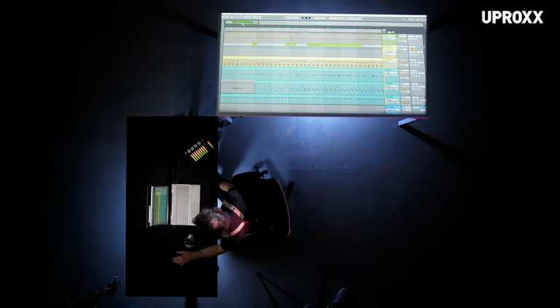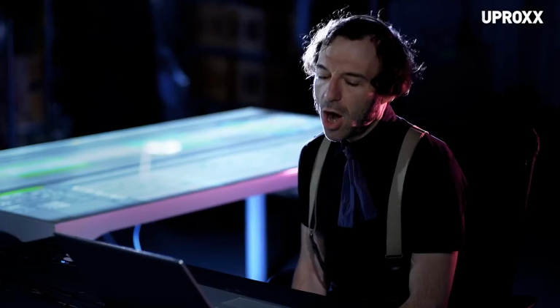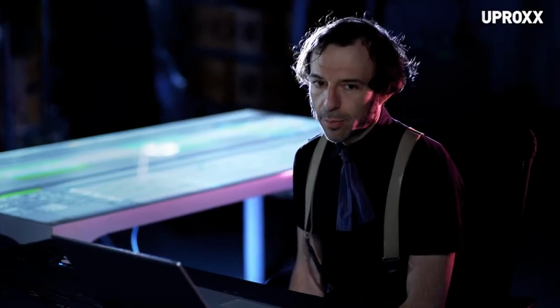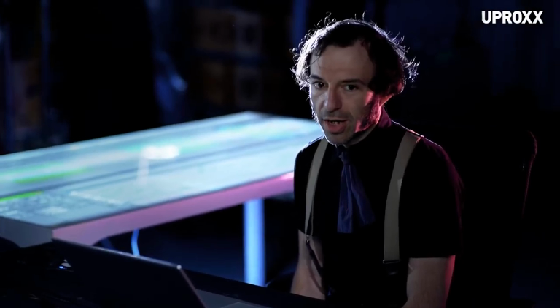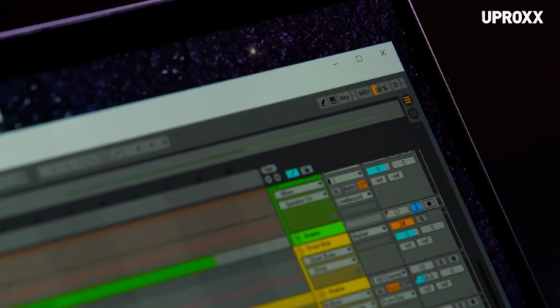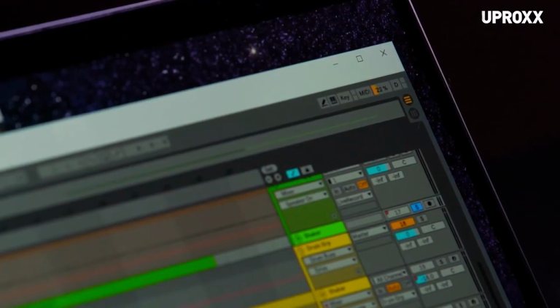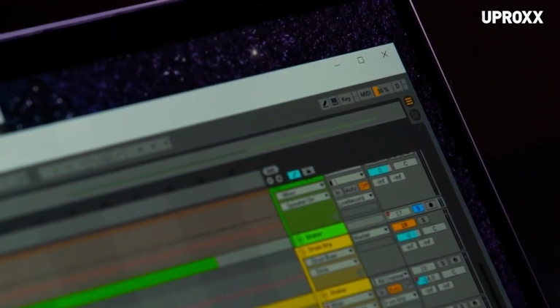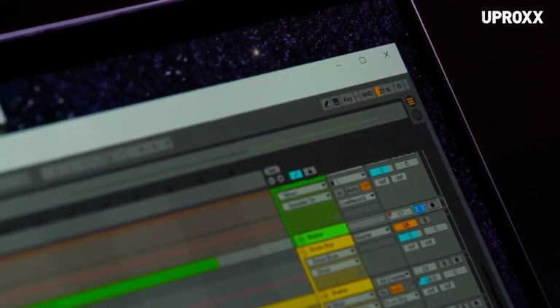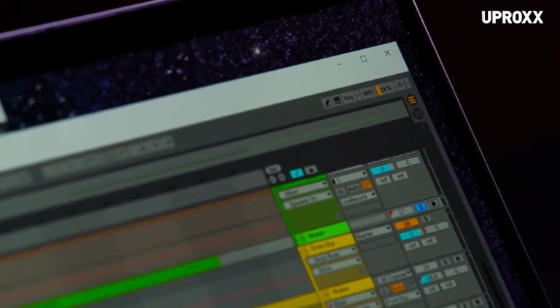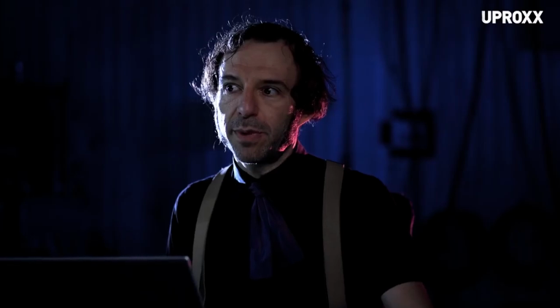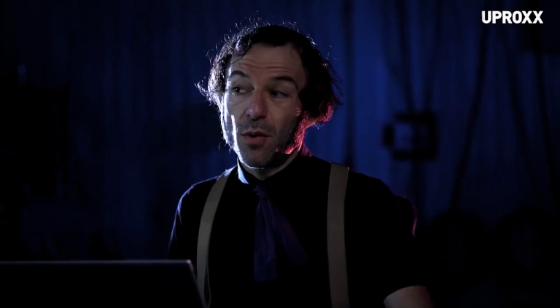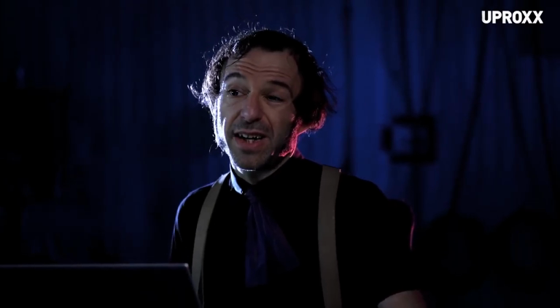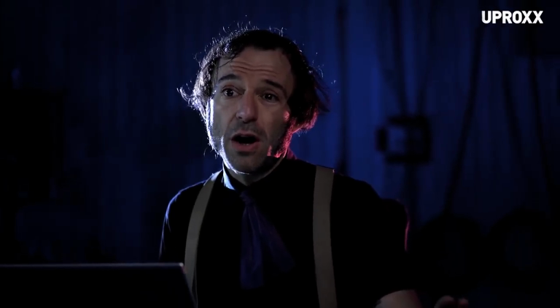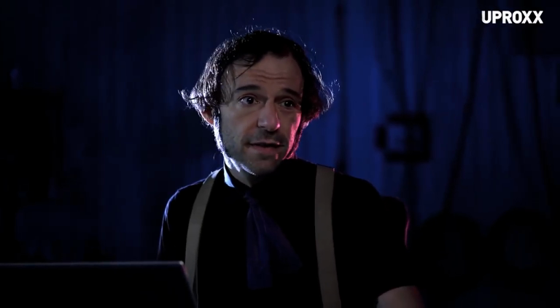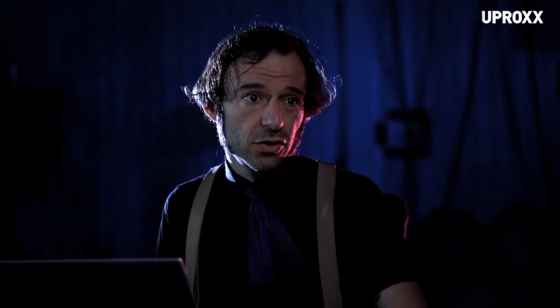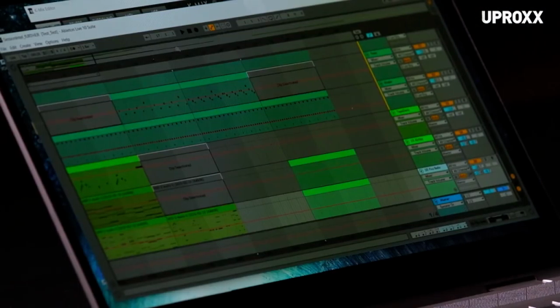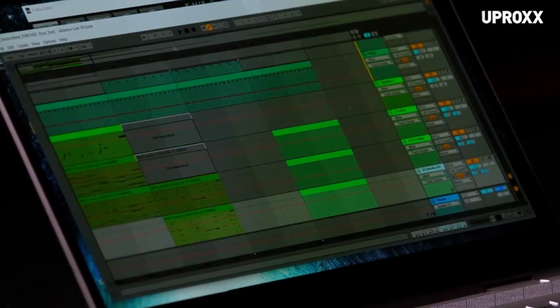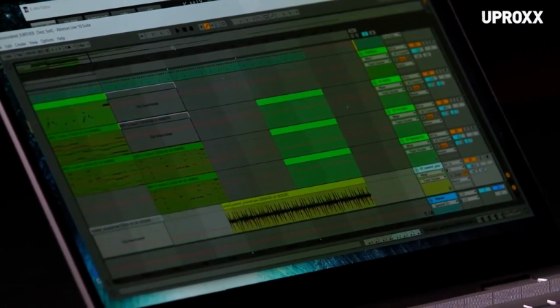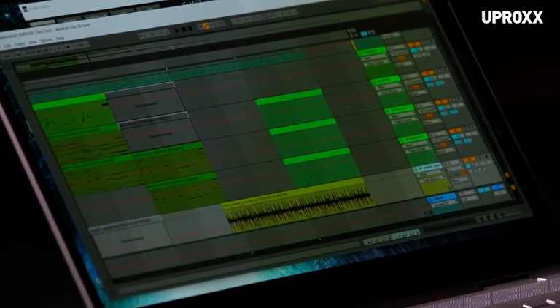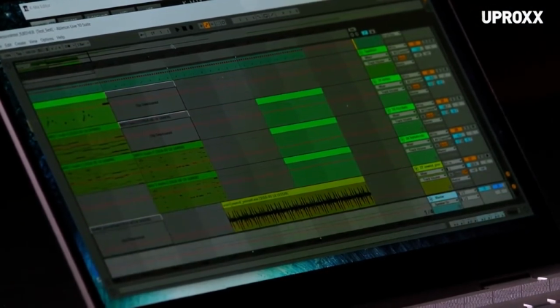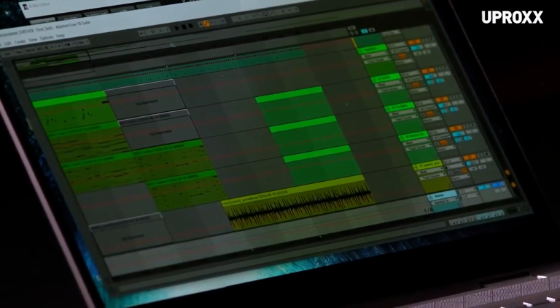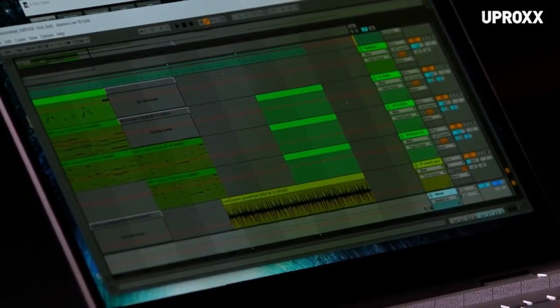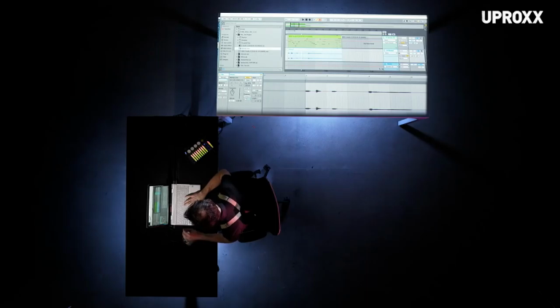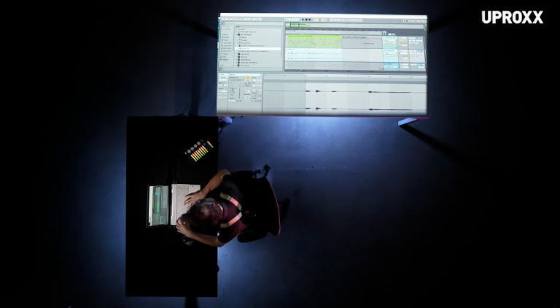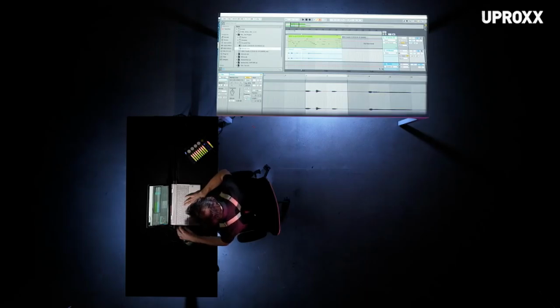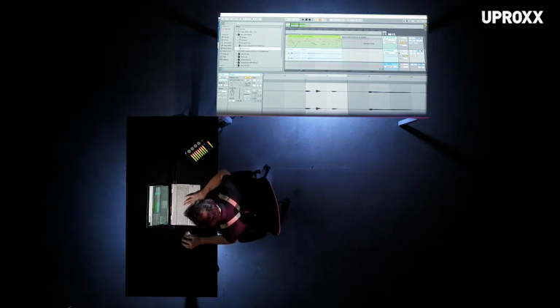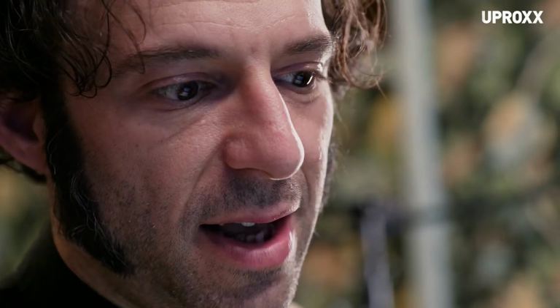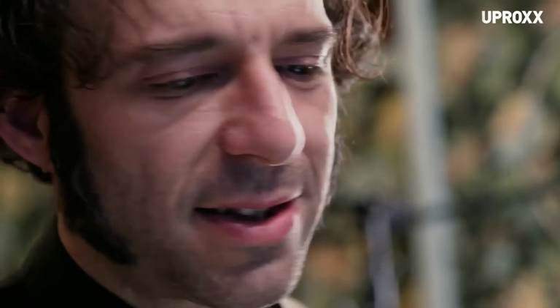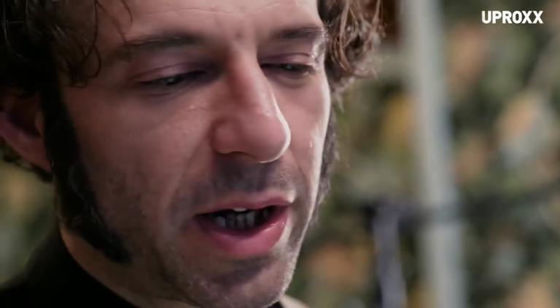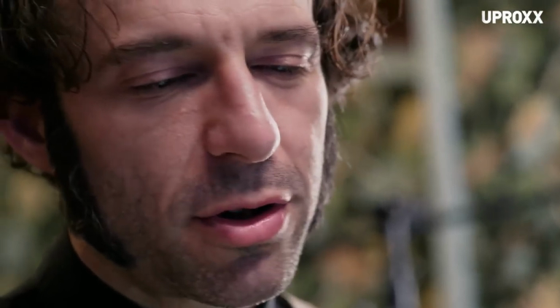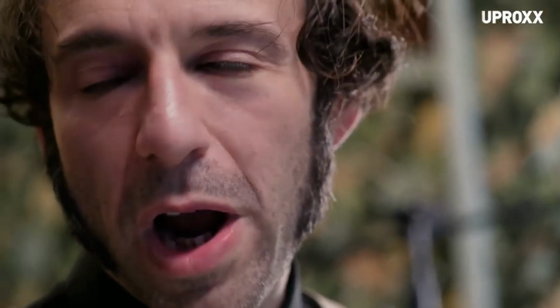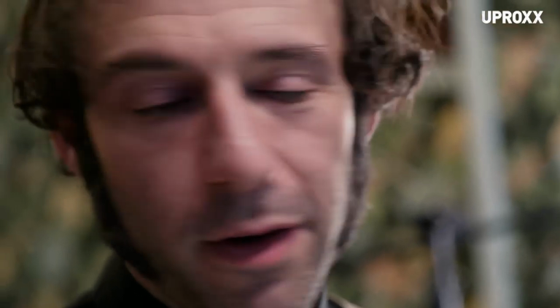Ableton is a hog of a program. Usually it starts to crop up for me around like 12 to 15 tracks. Right now we're at 27 tracks full of plug-ins, and I still think we could push this way further.